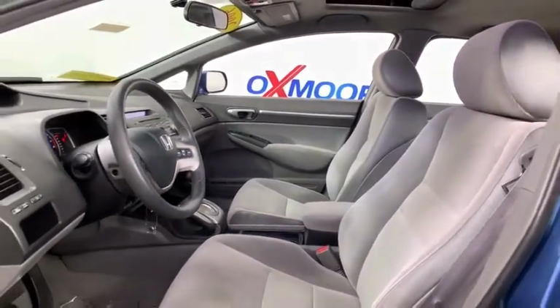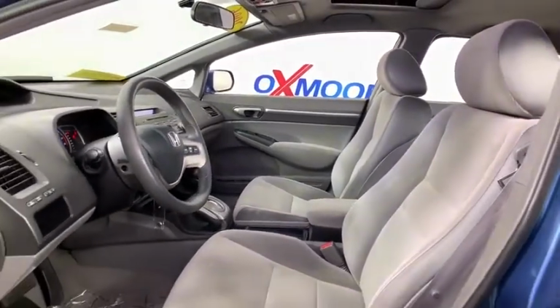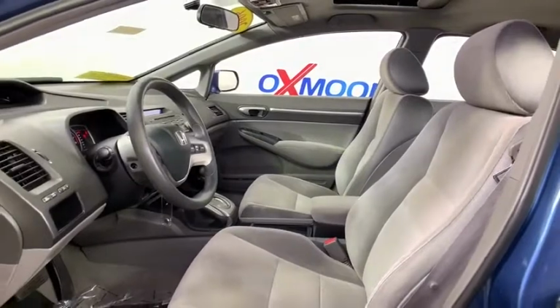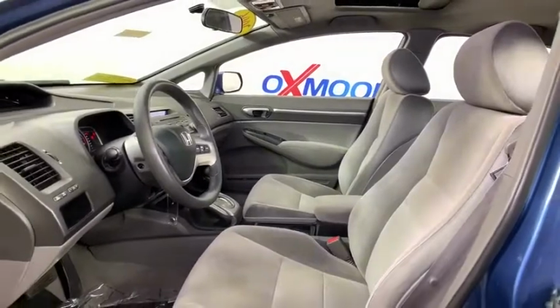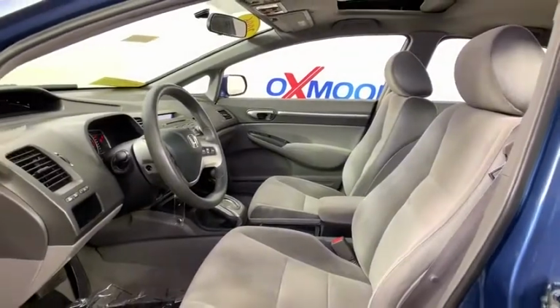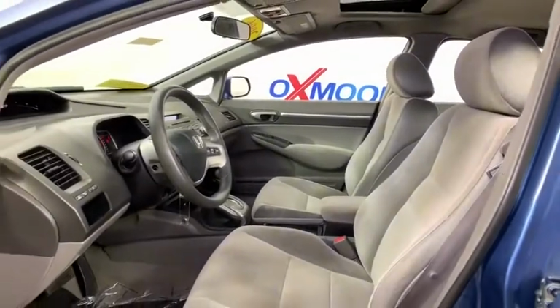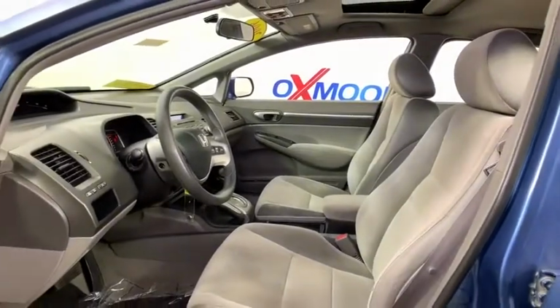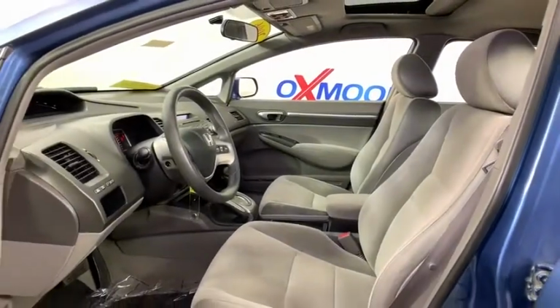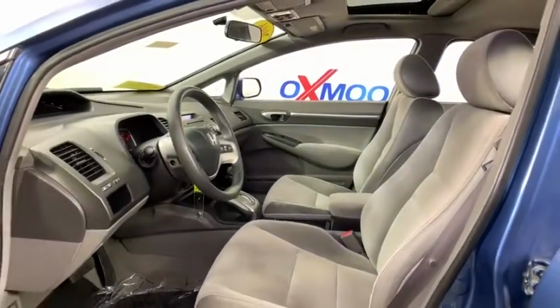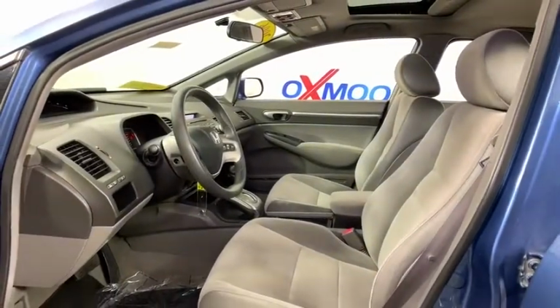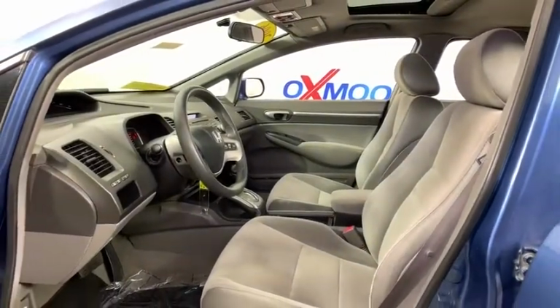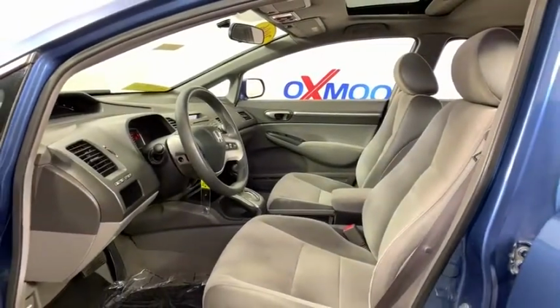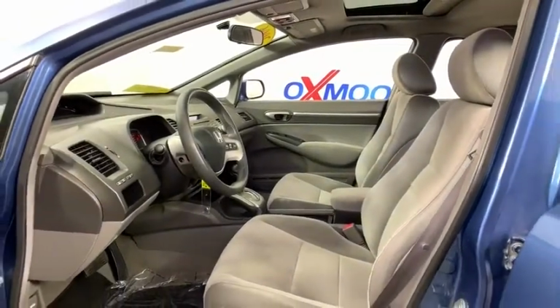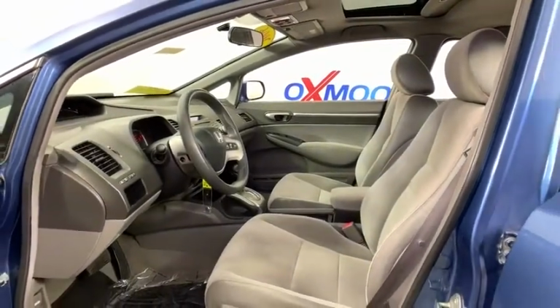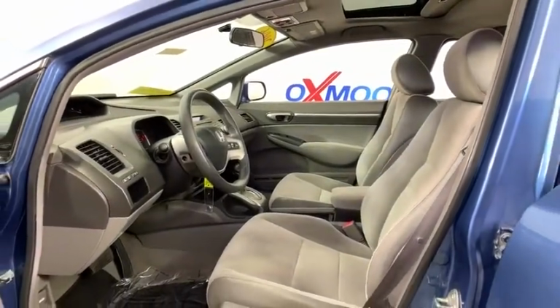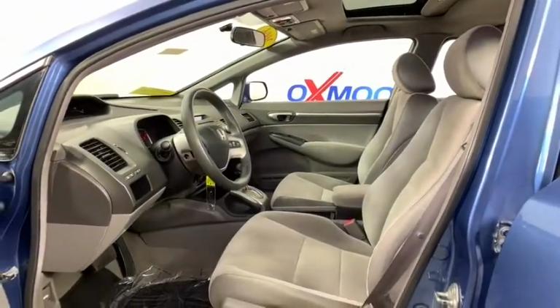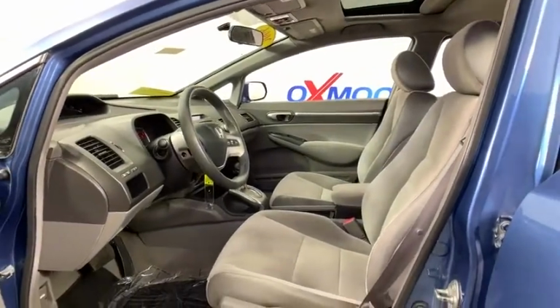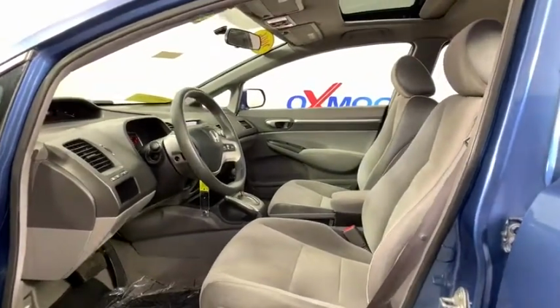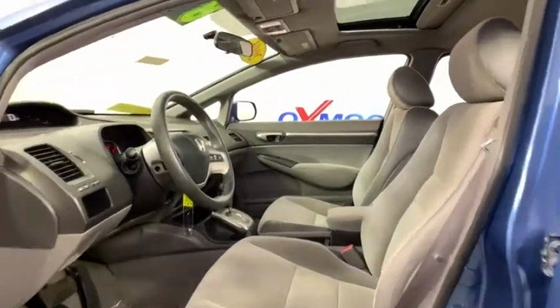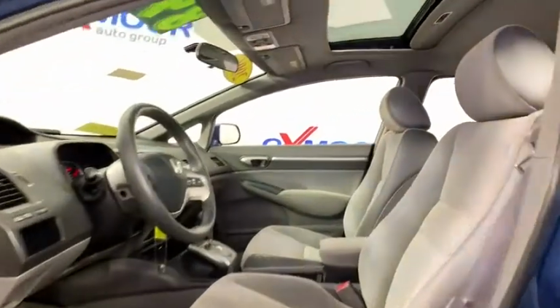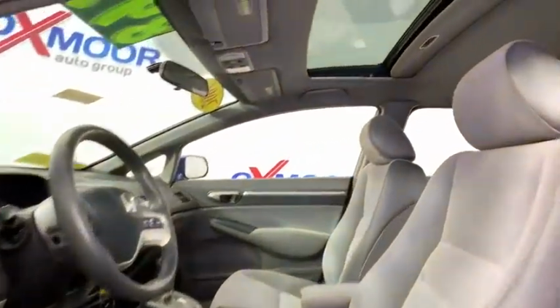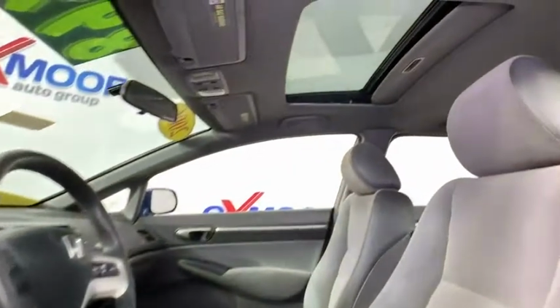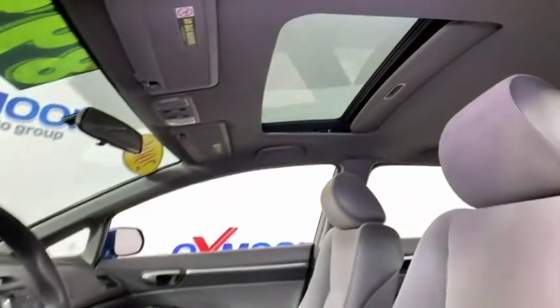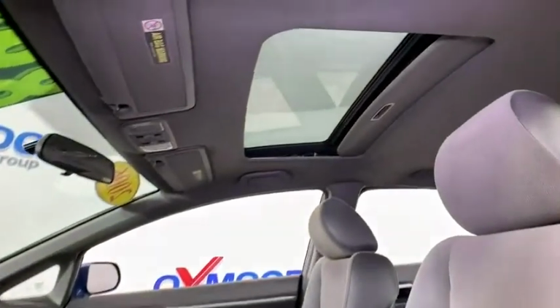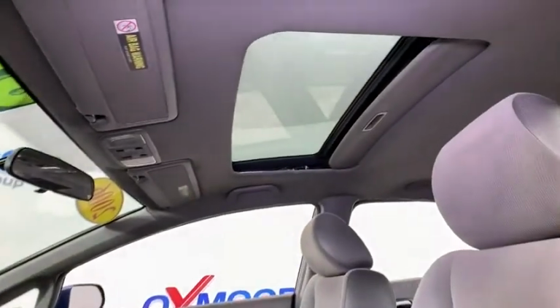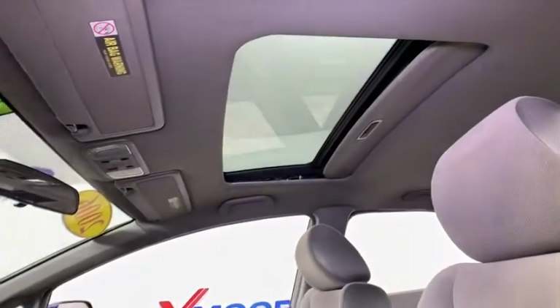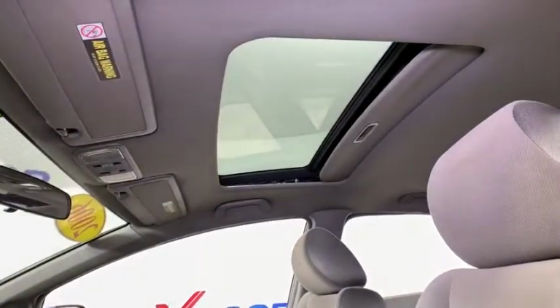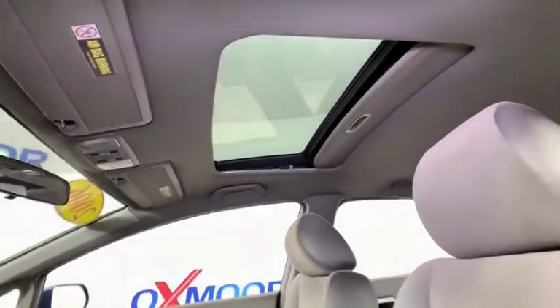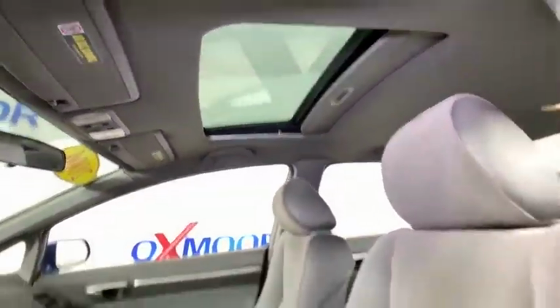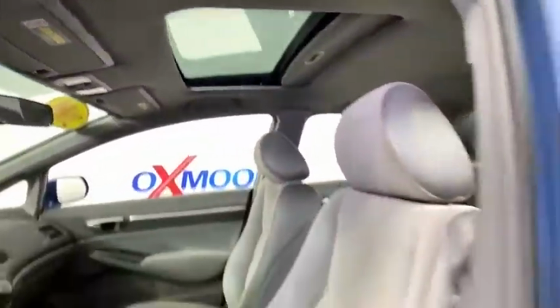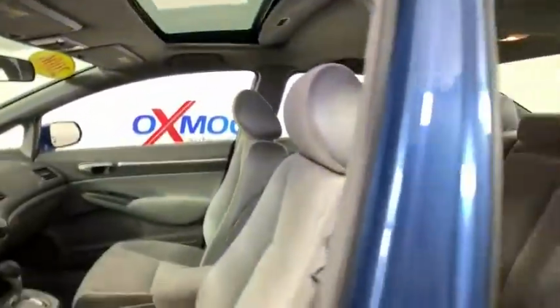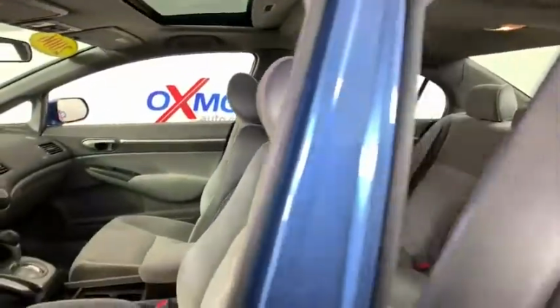Panic alarm, tachometer, cloth seat trim, driver vanity mirrors, front reading lamps, tilt steering wheel, front bucket seats, passenger vanity mirror.